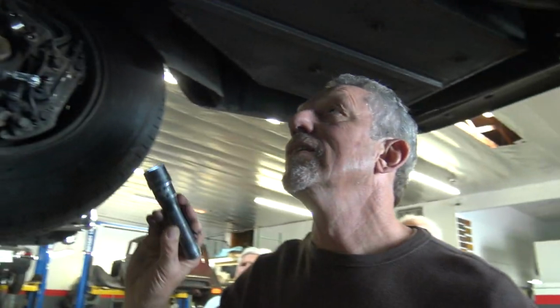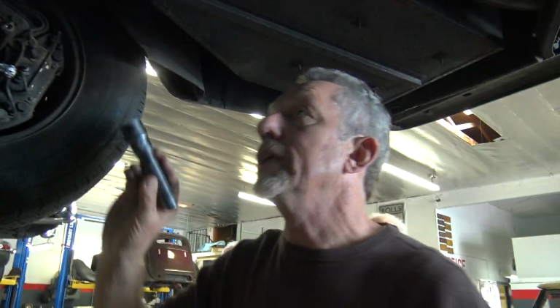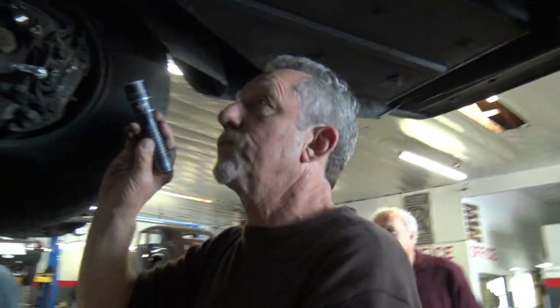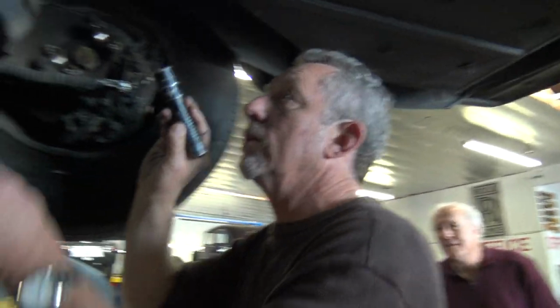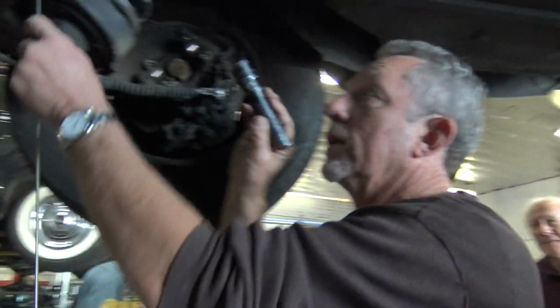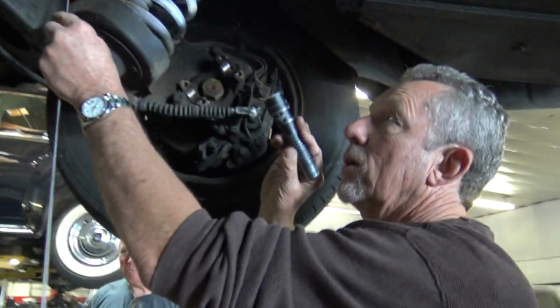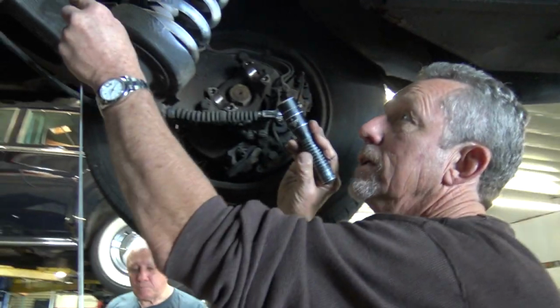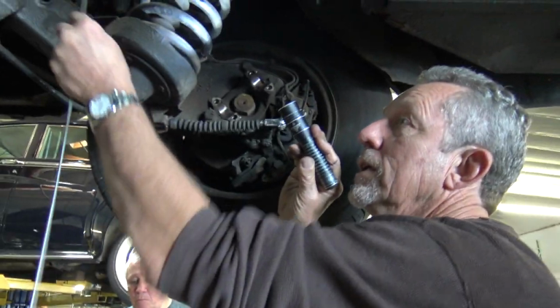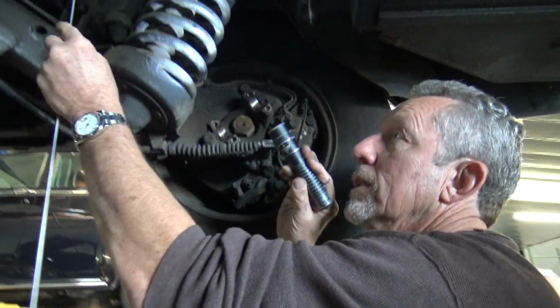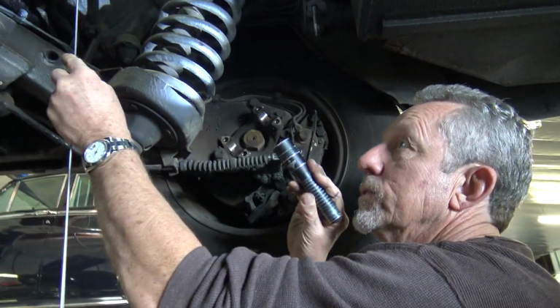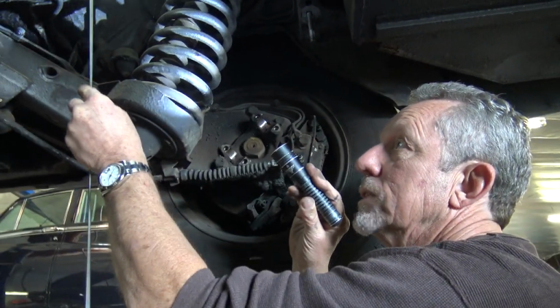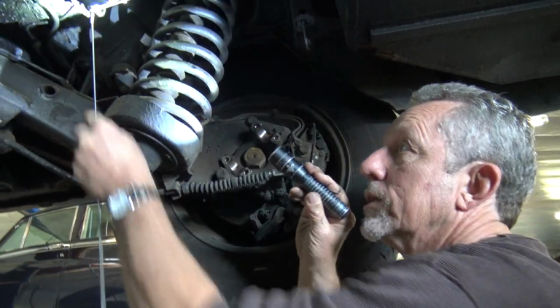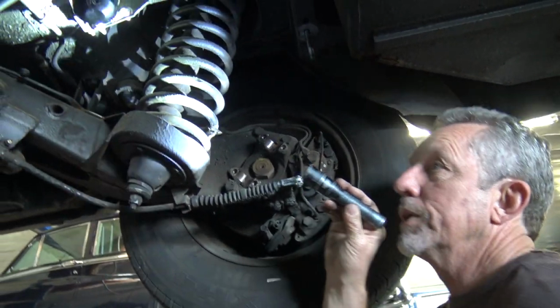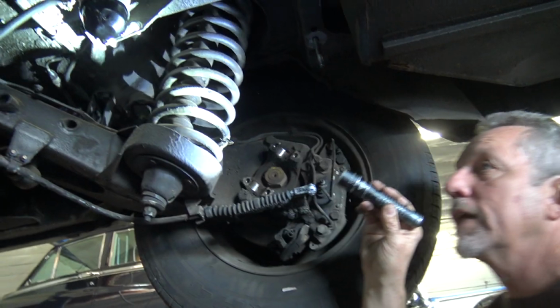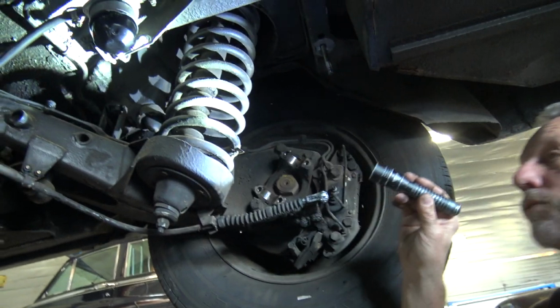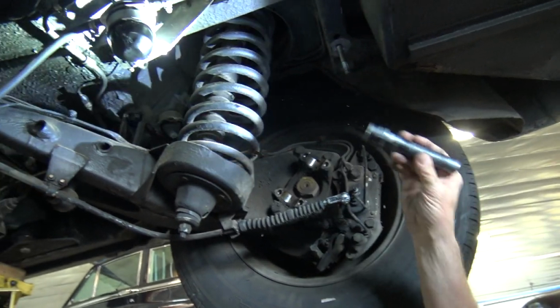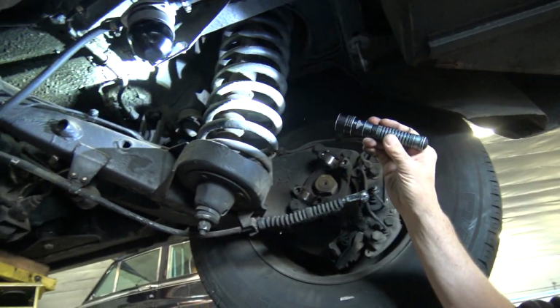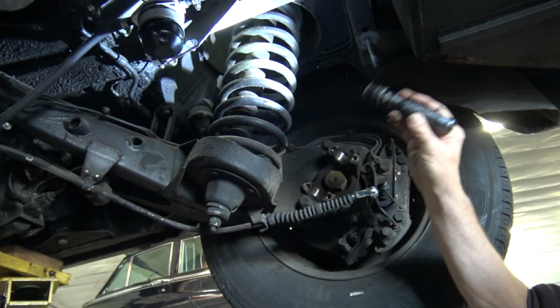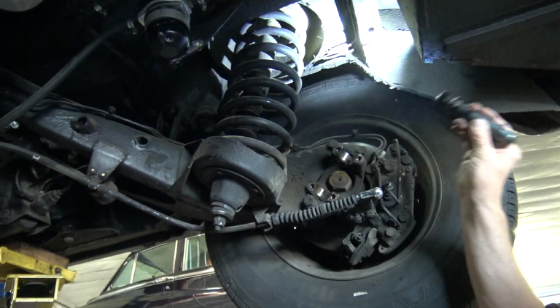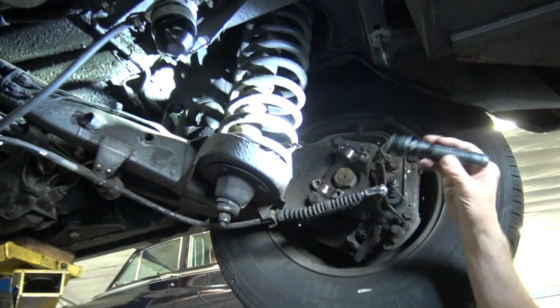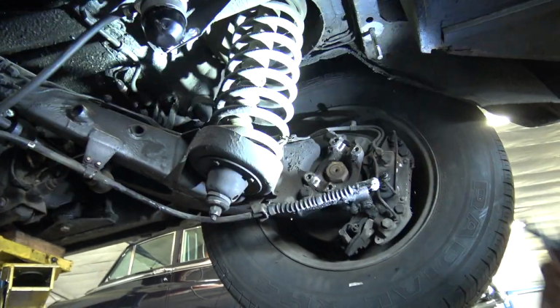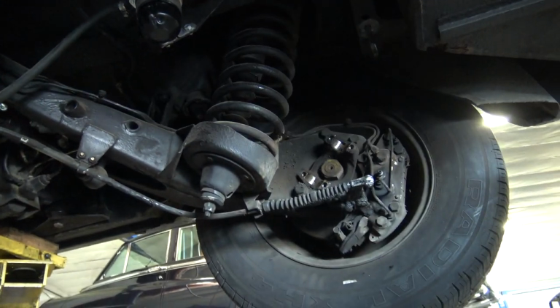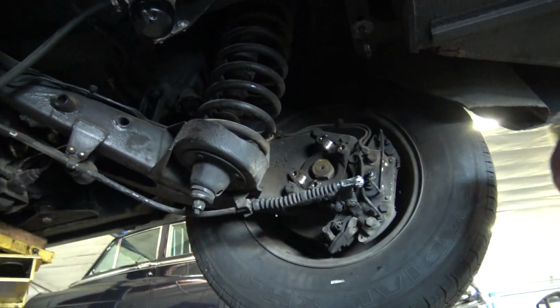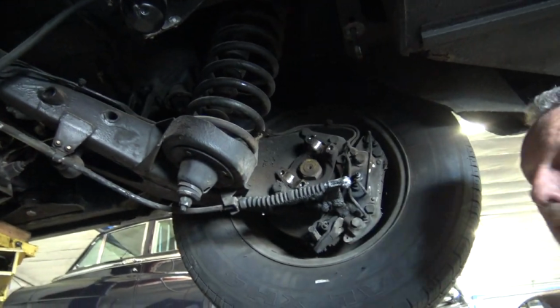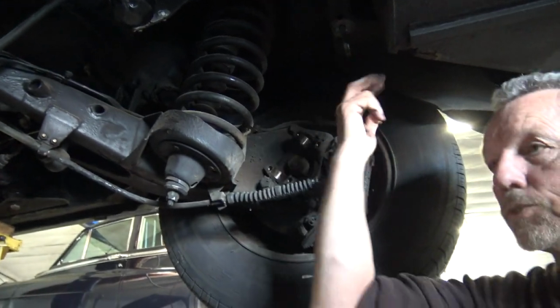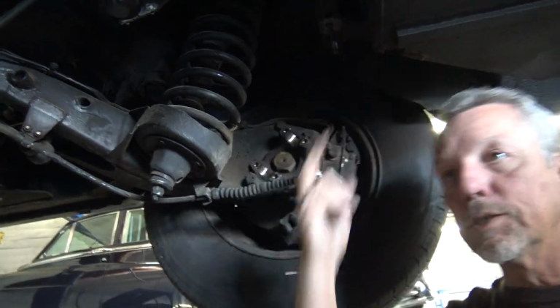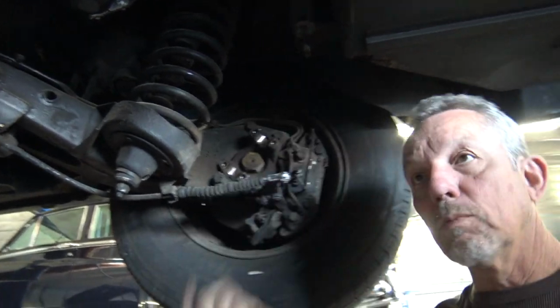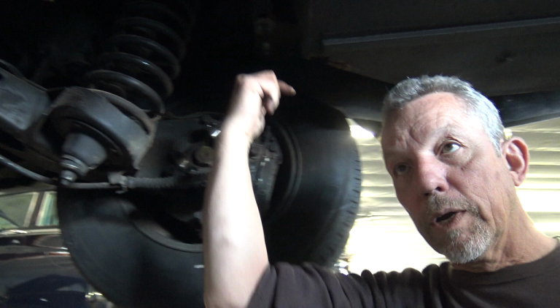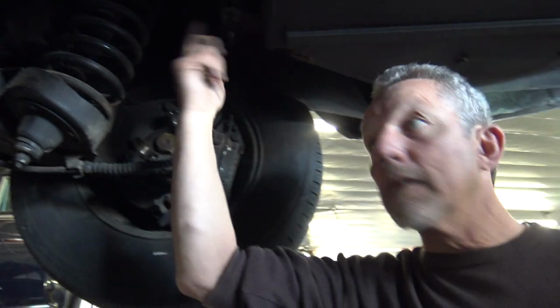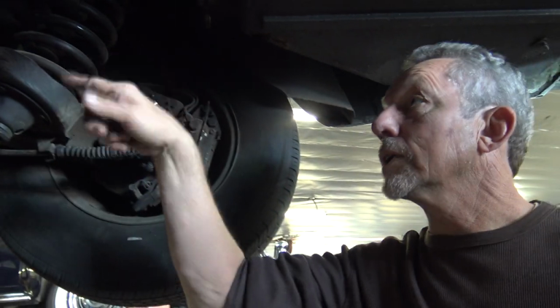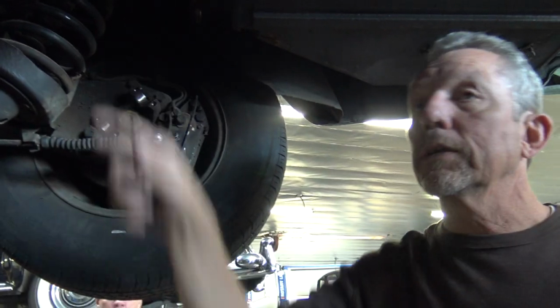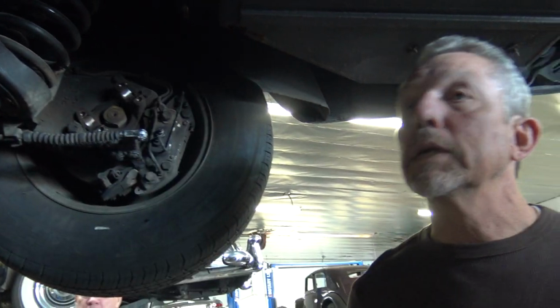The bleeders for them on this car — you see these bleeders up here by that fuel filter — they go to the respective rams. The ram has two lines to it: one going in, and one coming out to the bleeder.